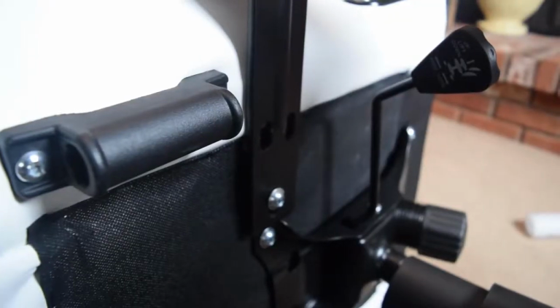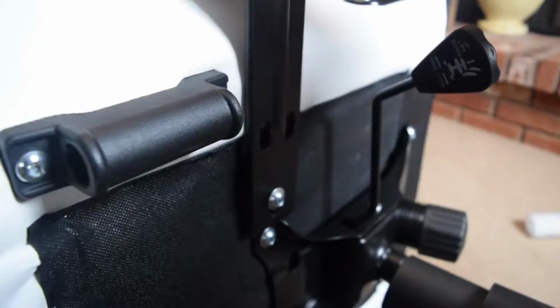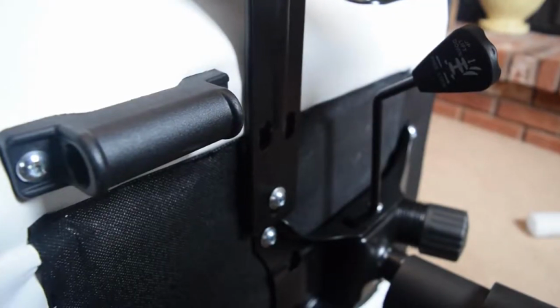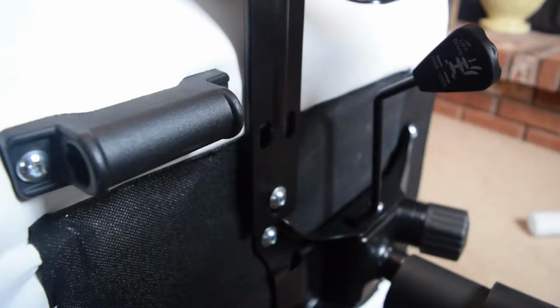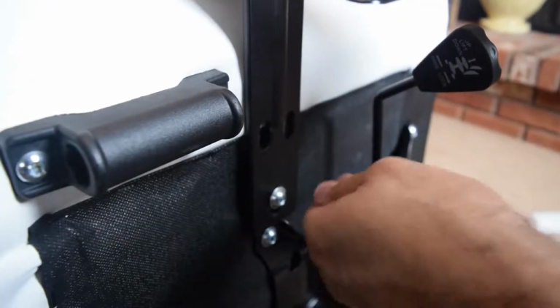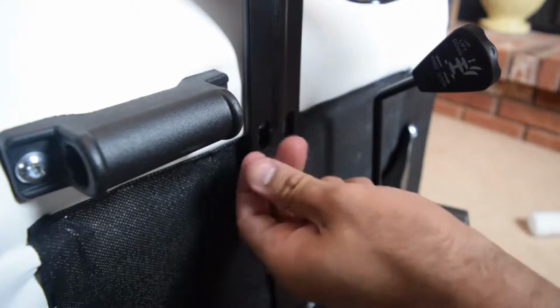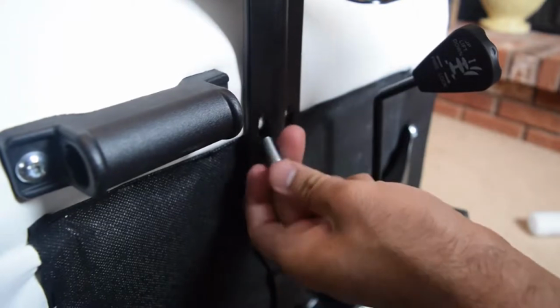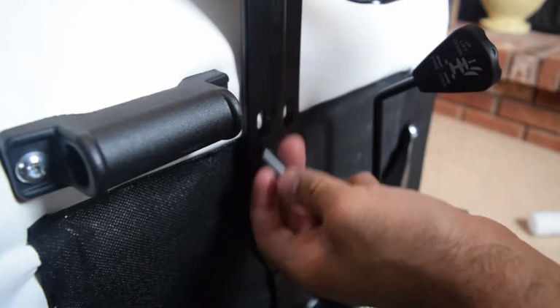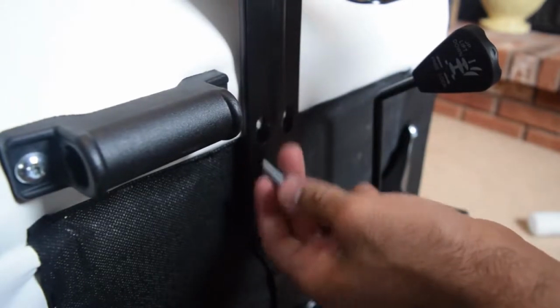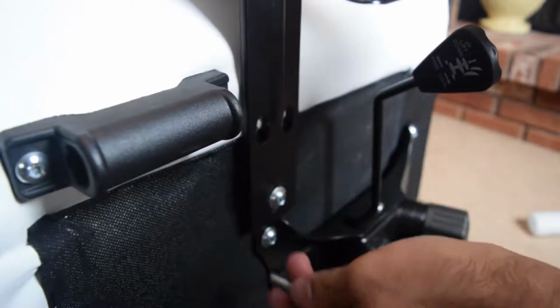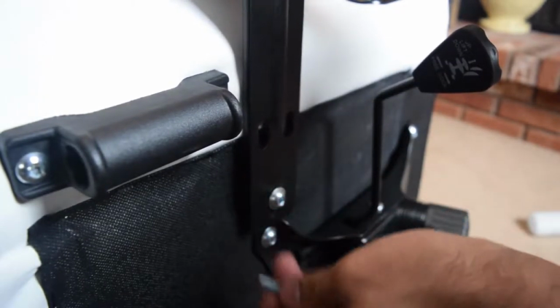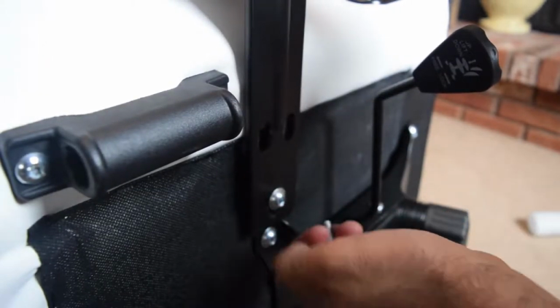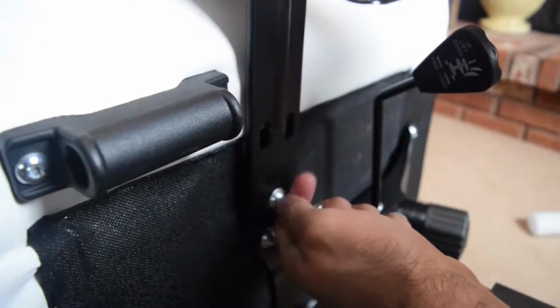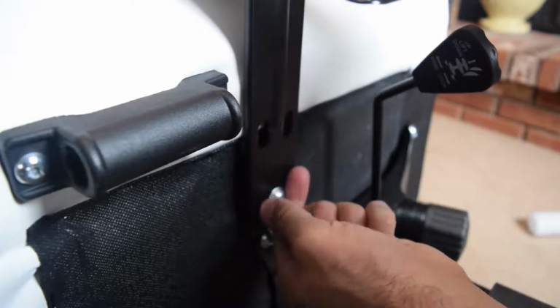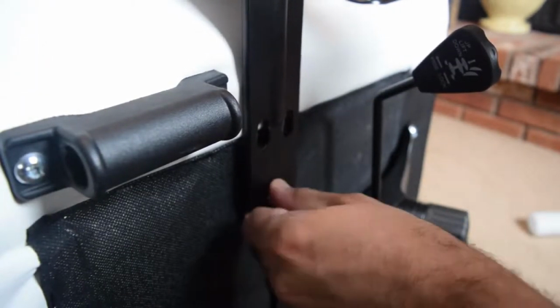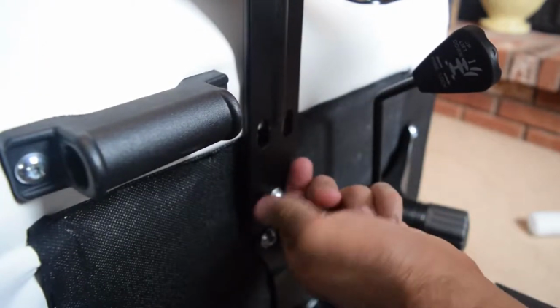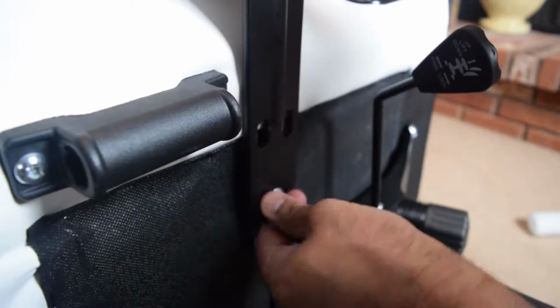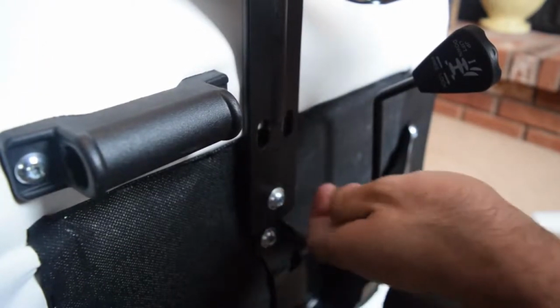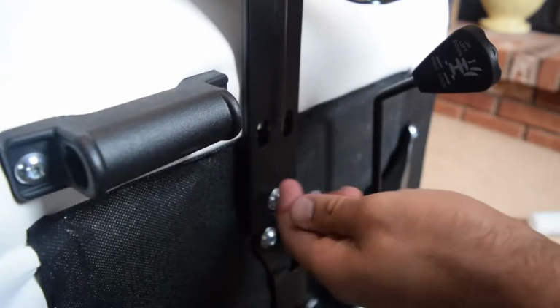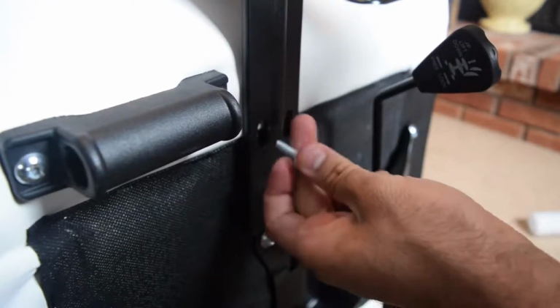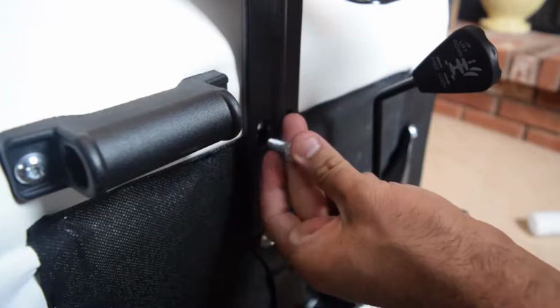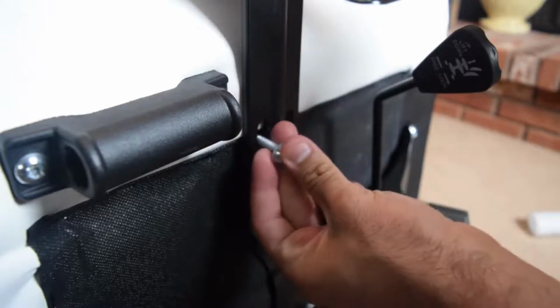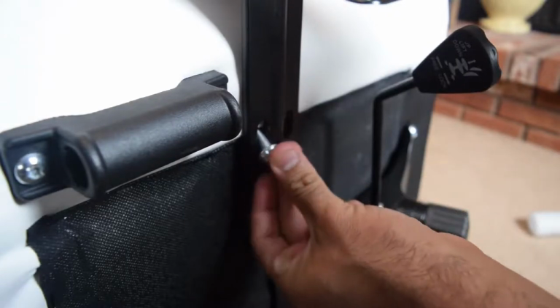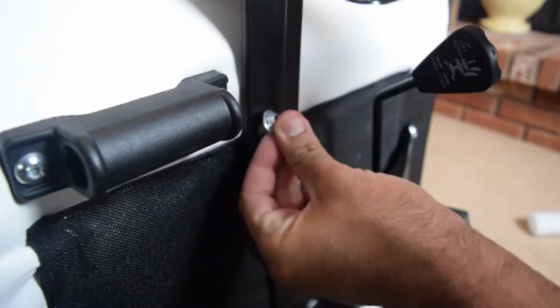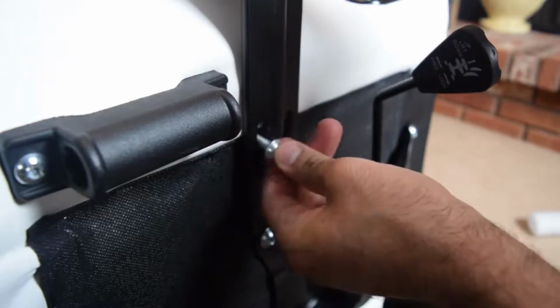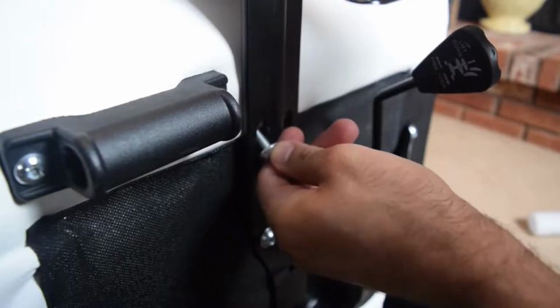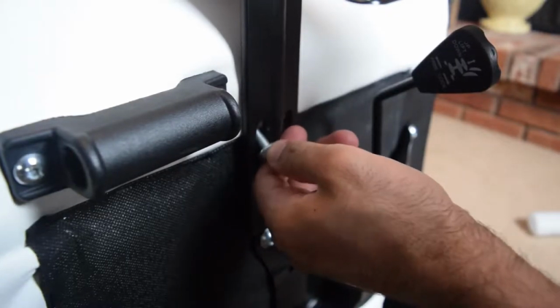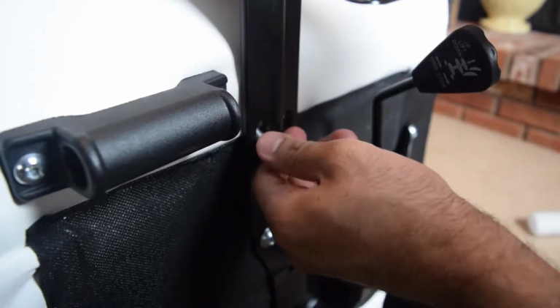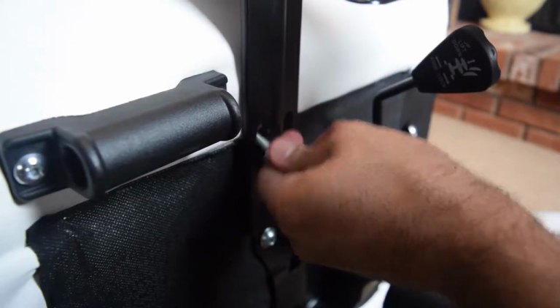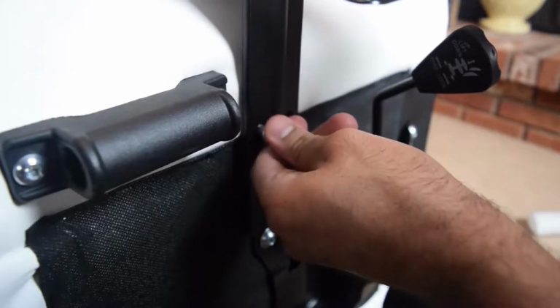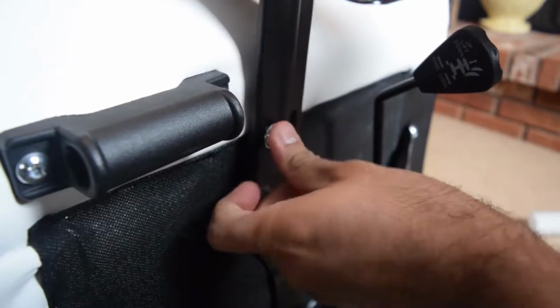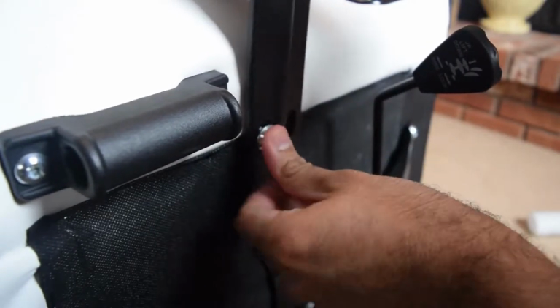The next step is just to install the armrest. It's the same process — you've got these bolts here, take them out and put it in. Do not use a power drill. Some people have, and this is how you ruin and strip out some of the bolts. Don't use a power drill — just take your time.